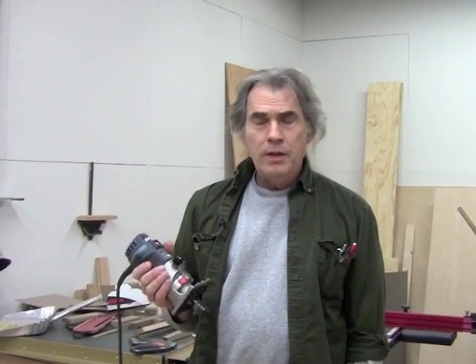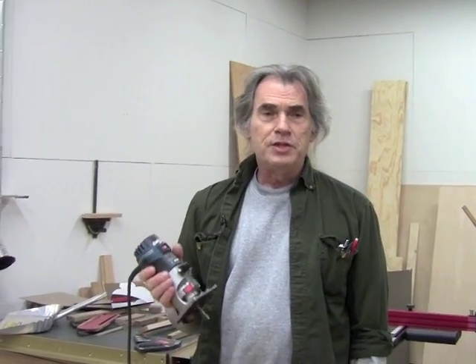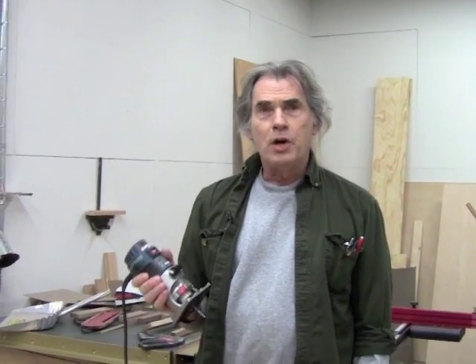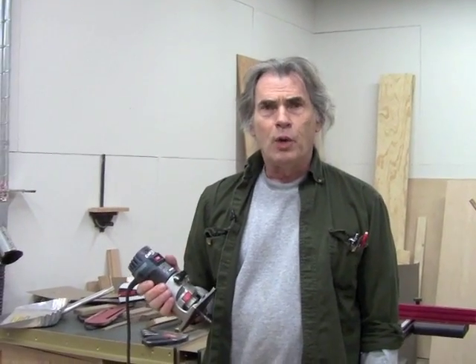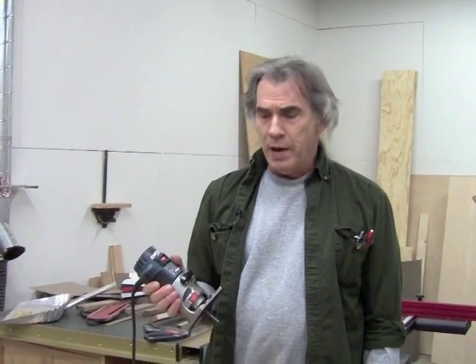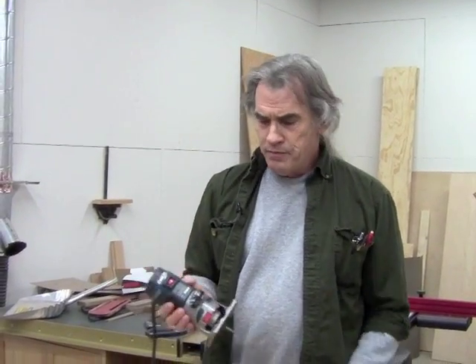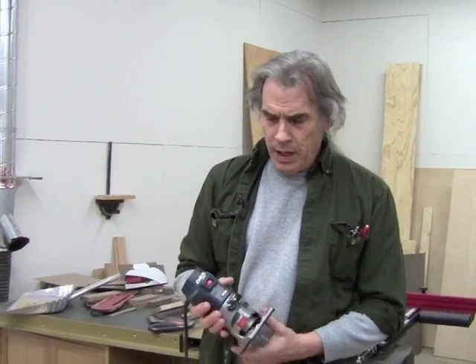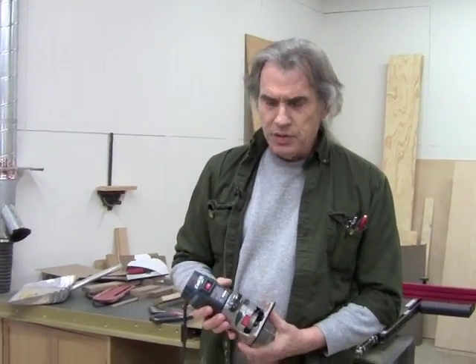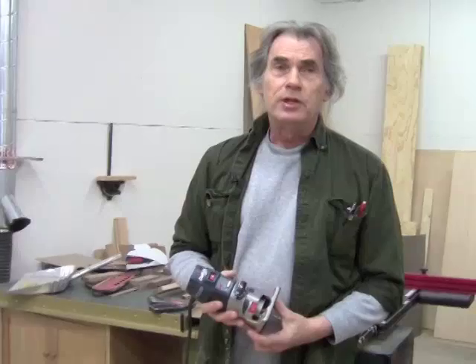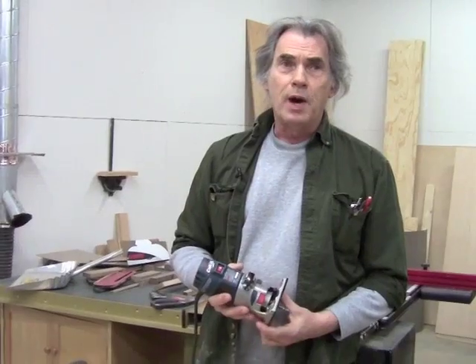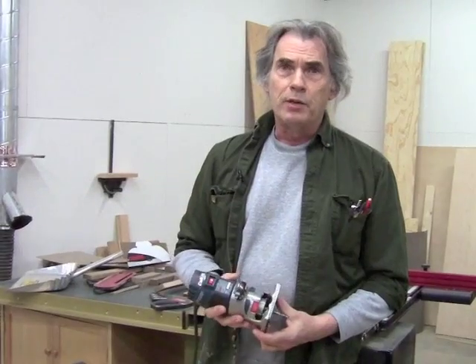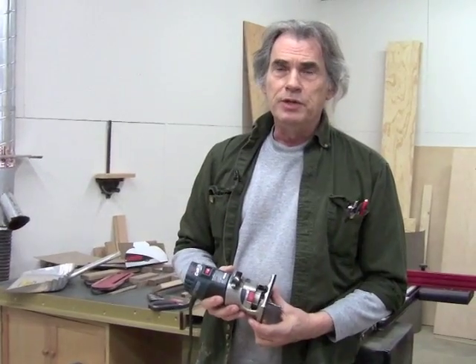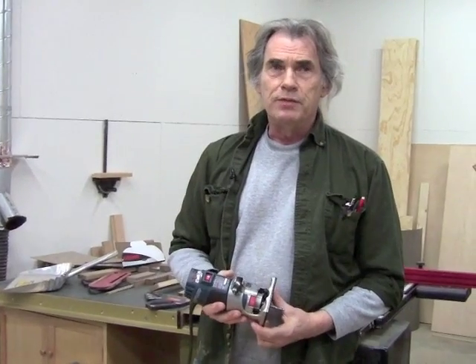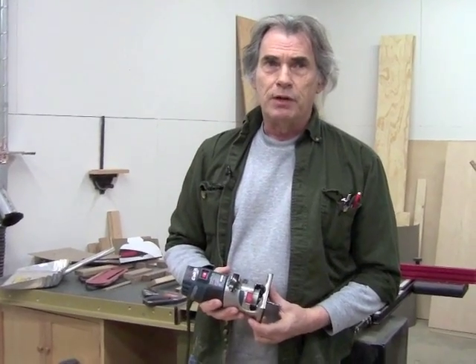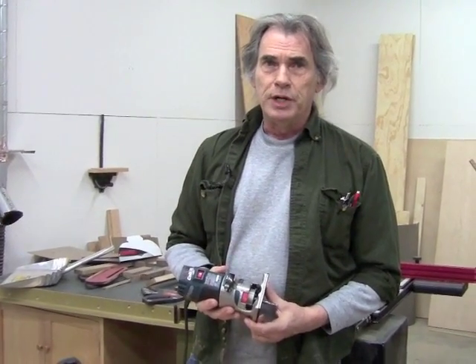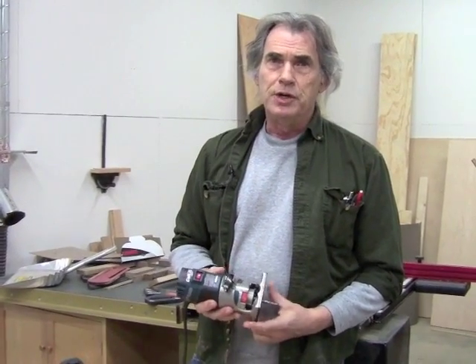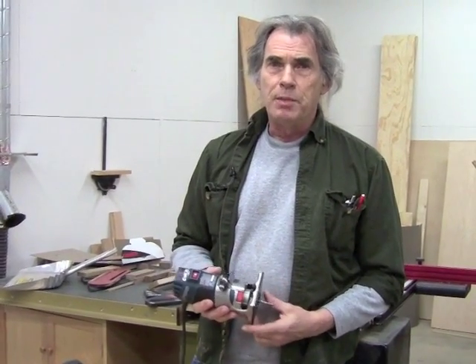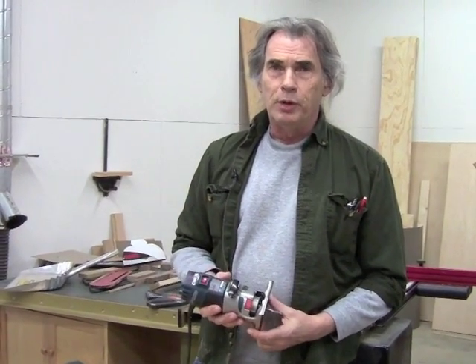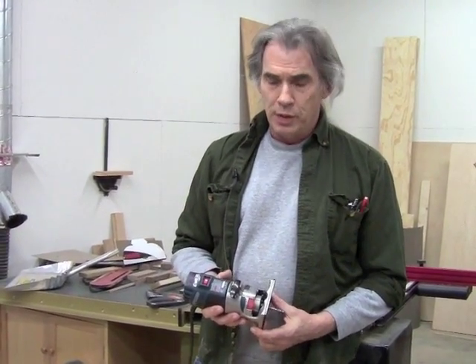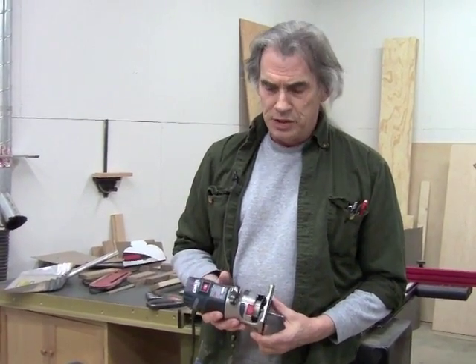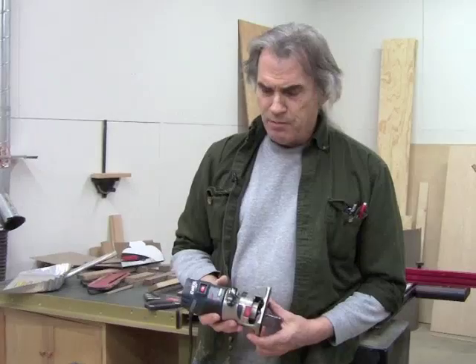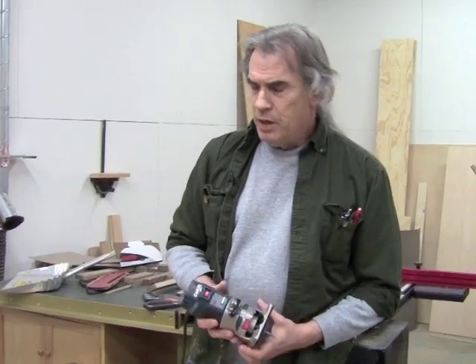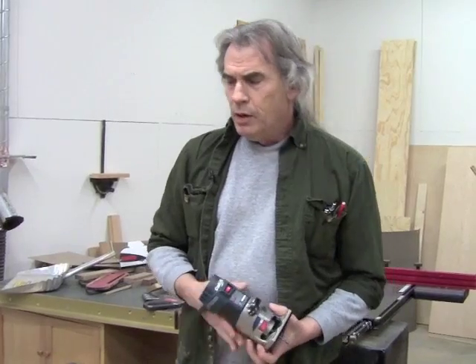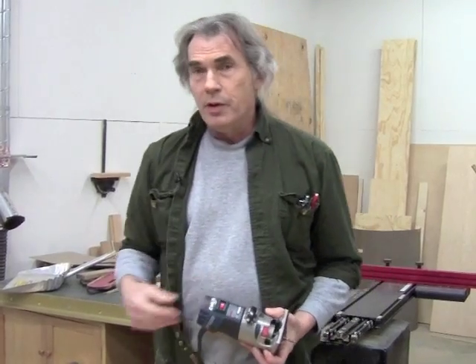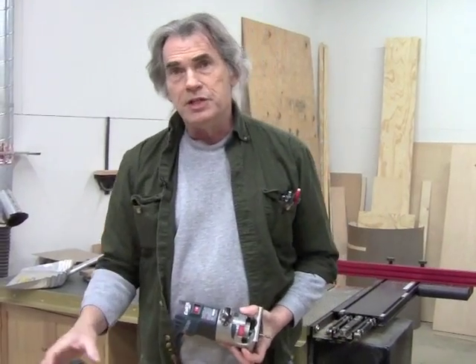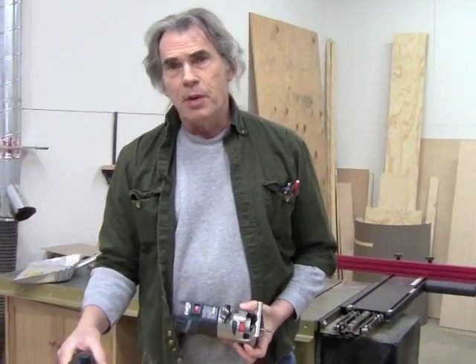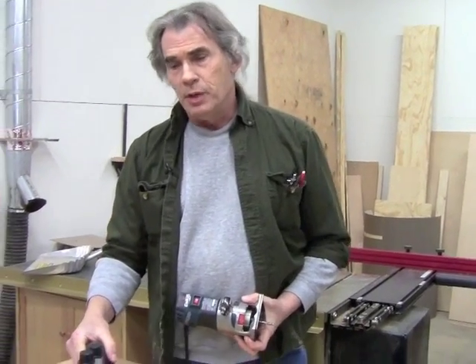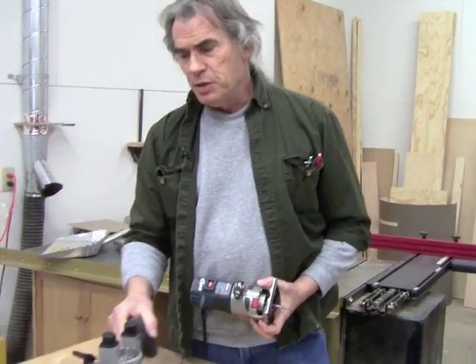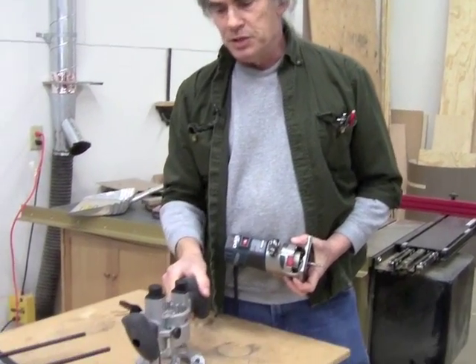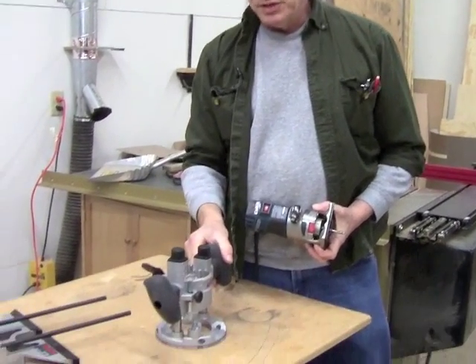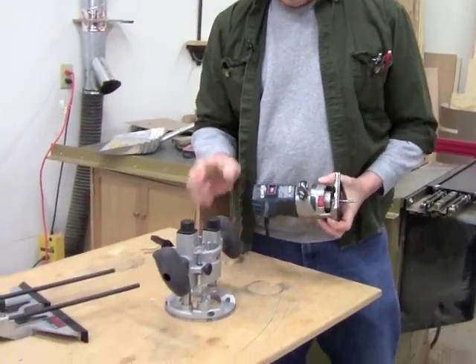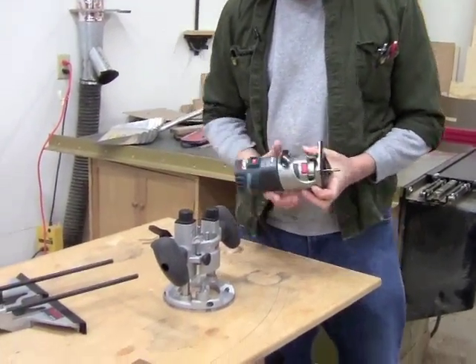This is the Bosch Colt router, and it's a nice little router. We've been using it for several years here in the Popular Woodworking shop. Earlier this year, Bosch released a plunge base for the Colt.